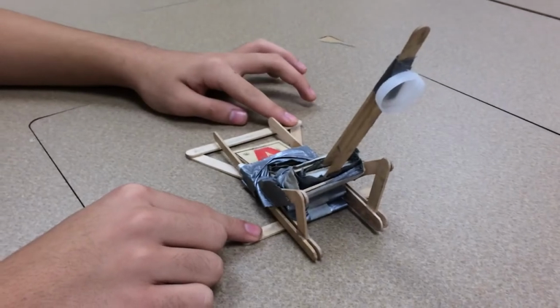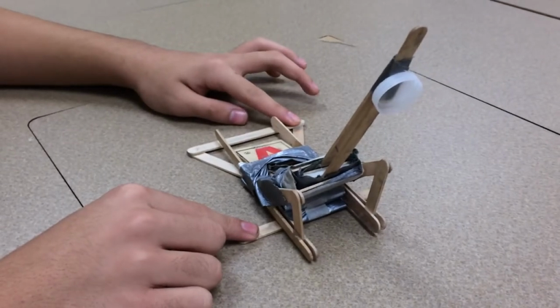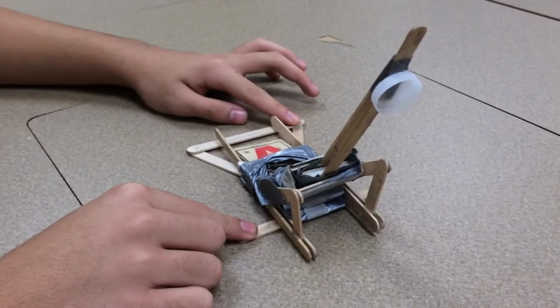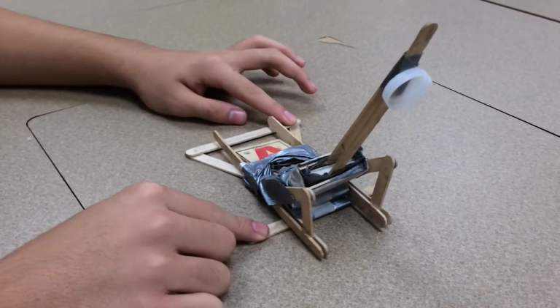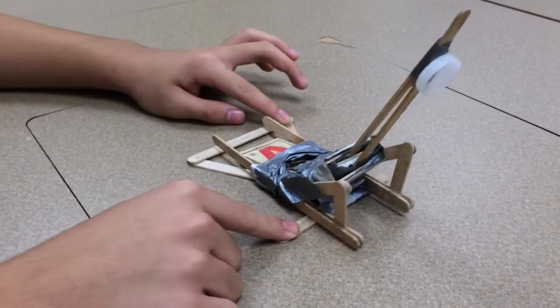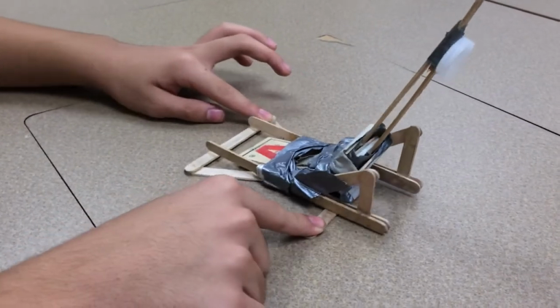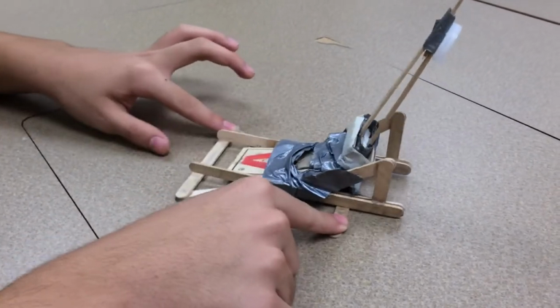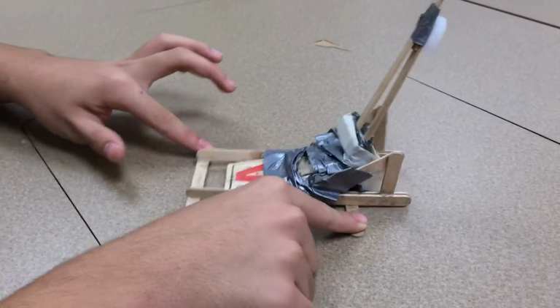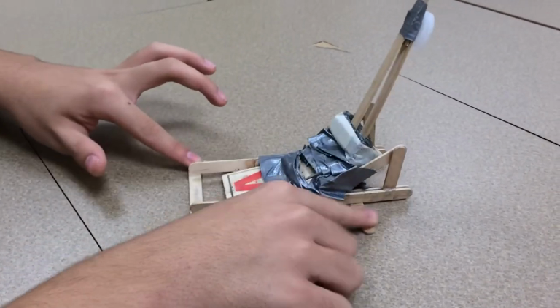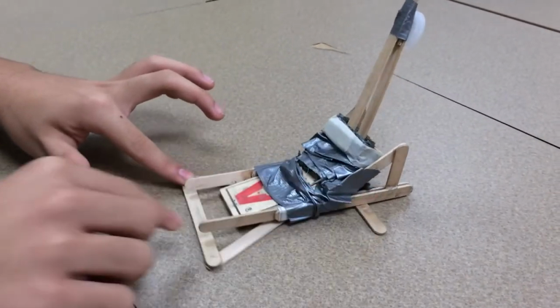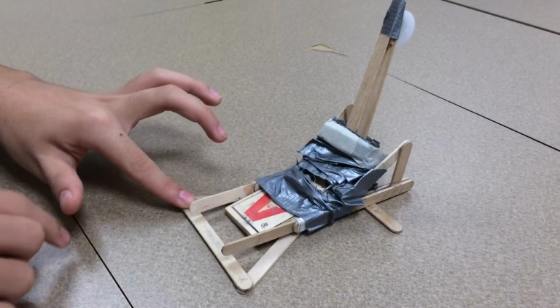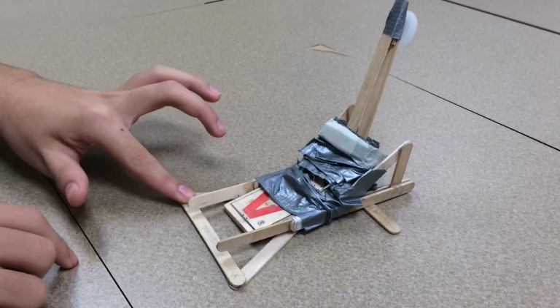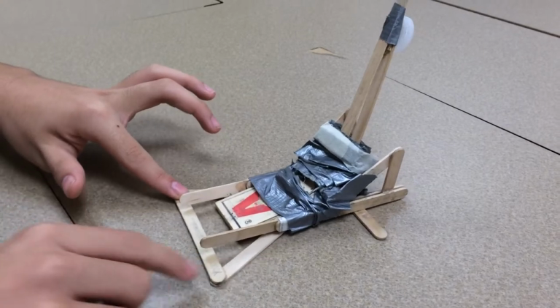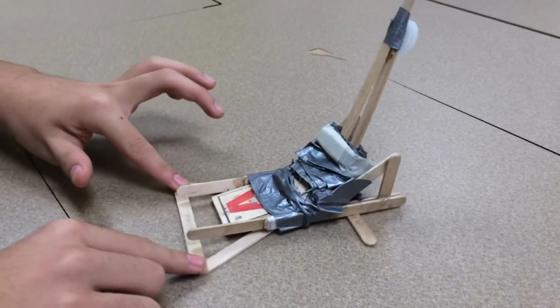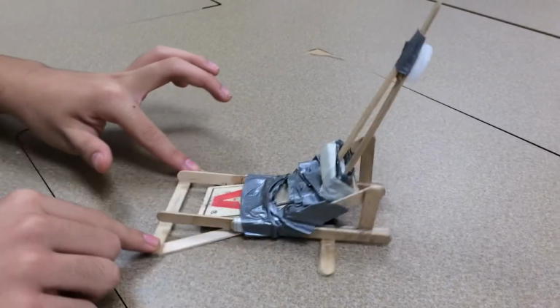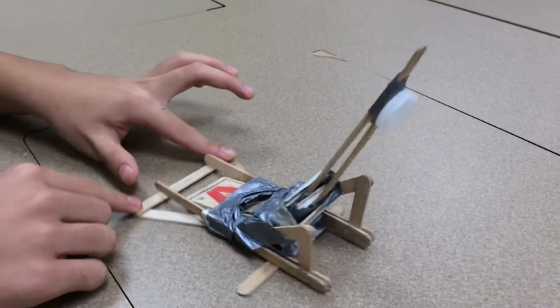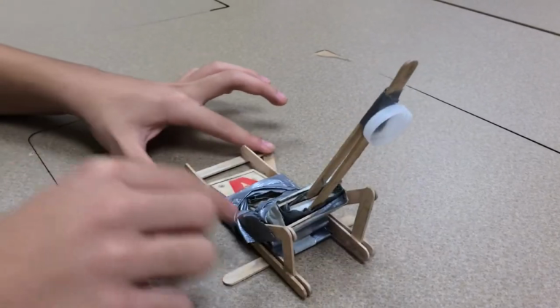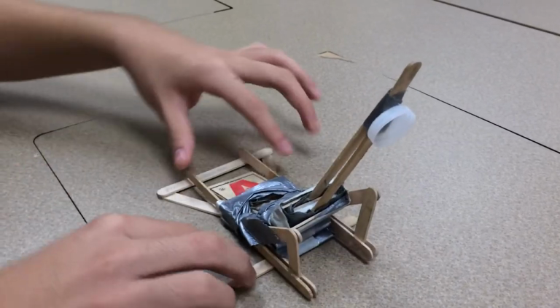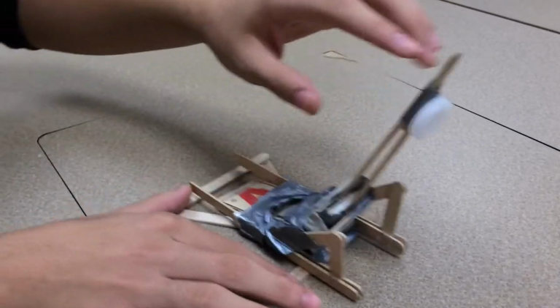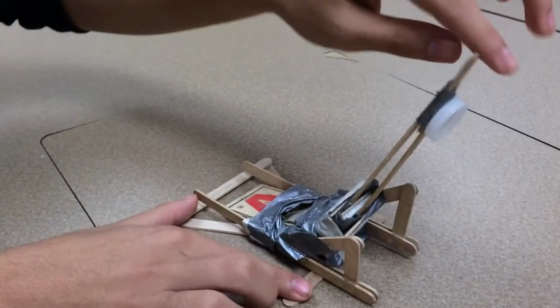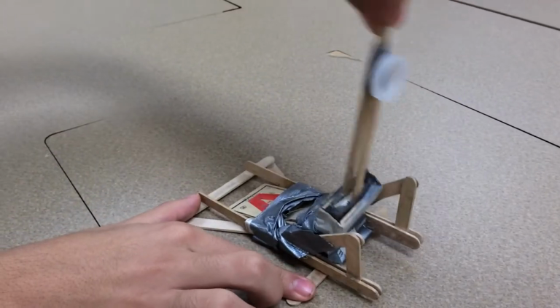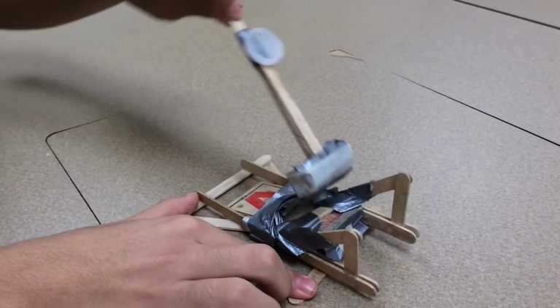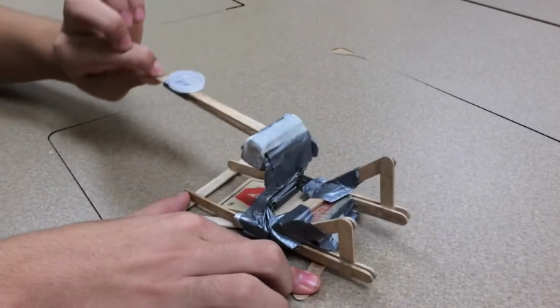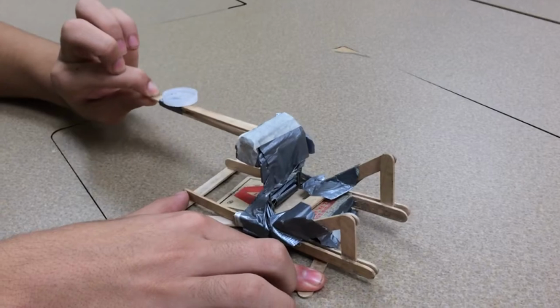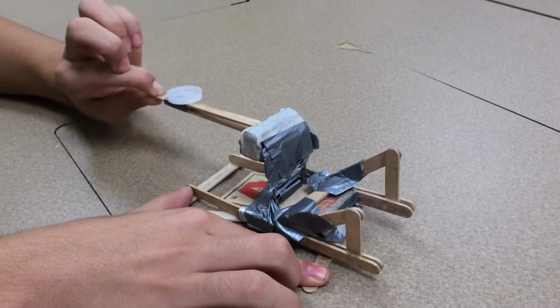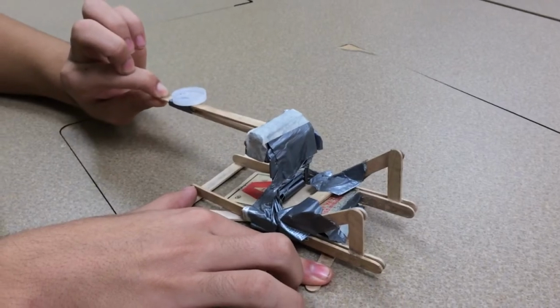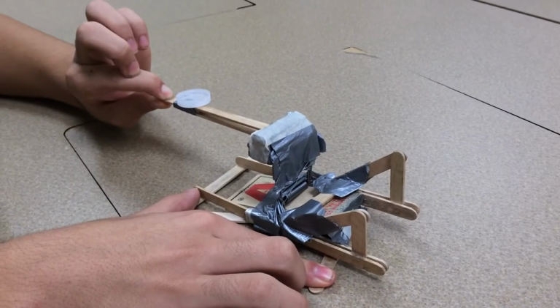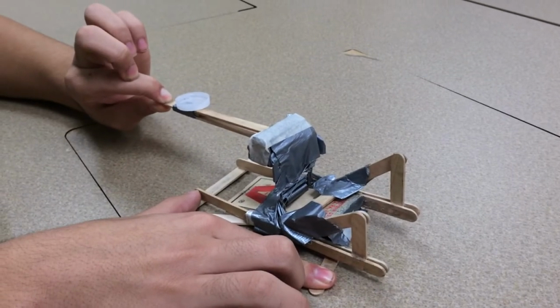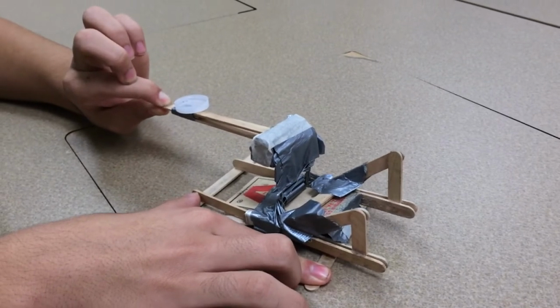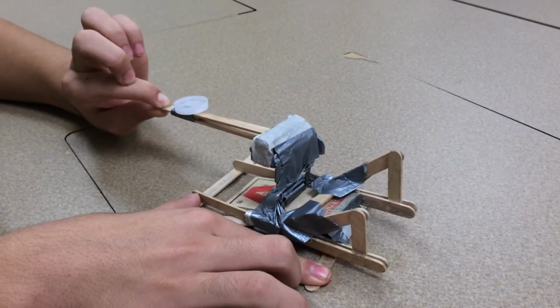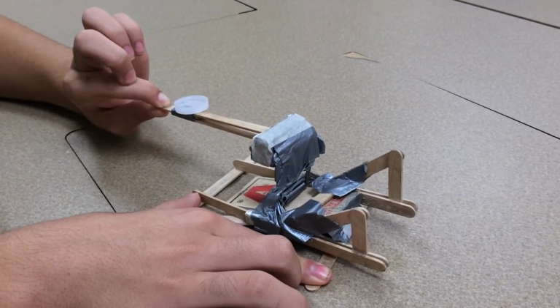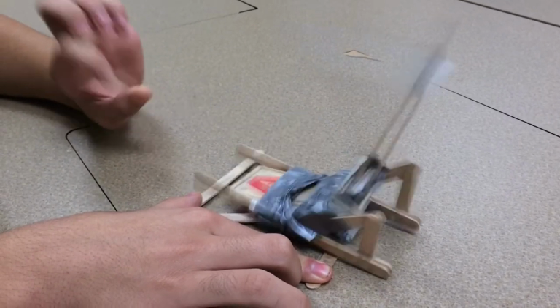This is Nick and I's mouse travel launcher. It works by pulling down the top, placing the pink ball in the water bottle cap, and releasing it.